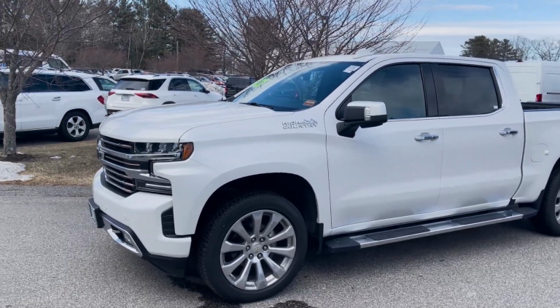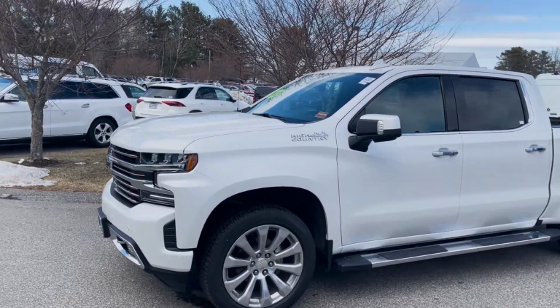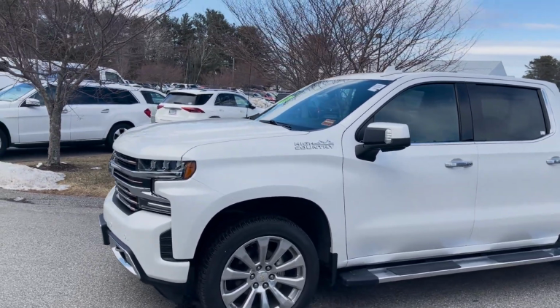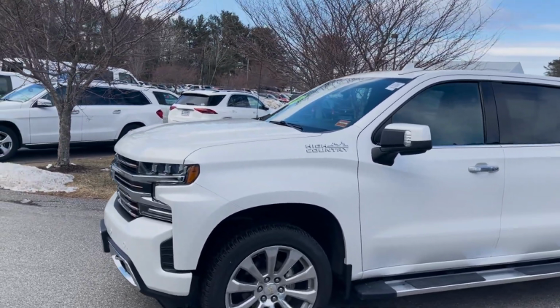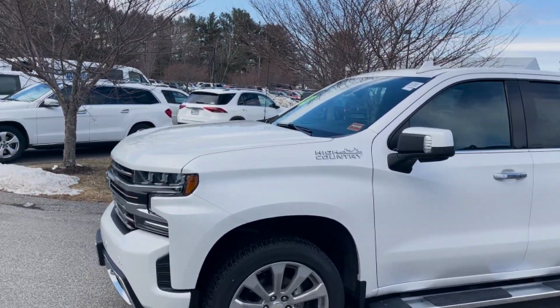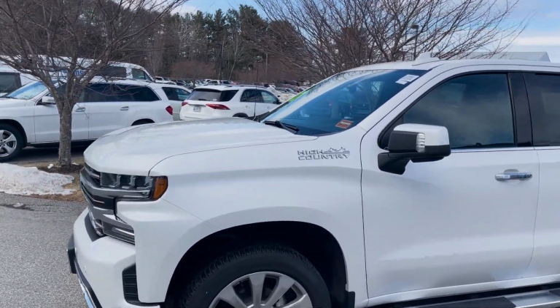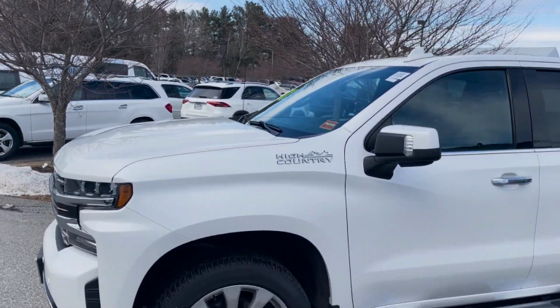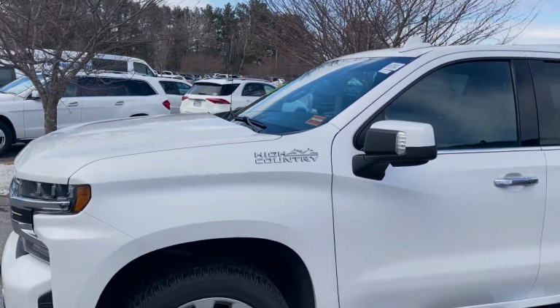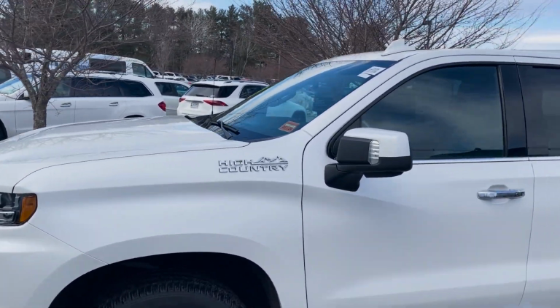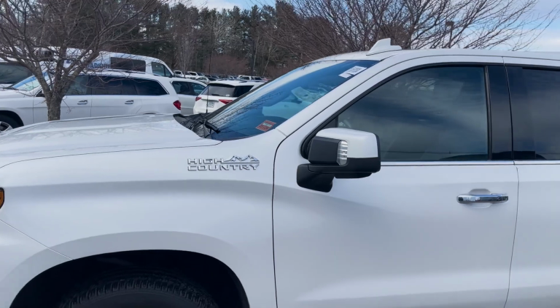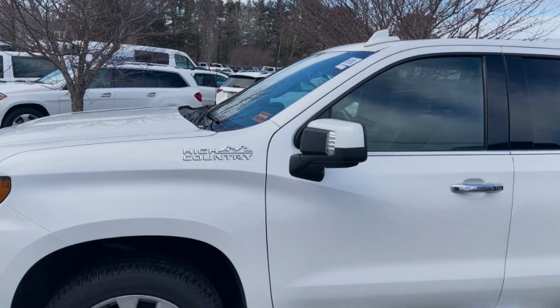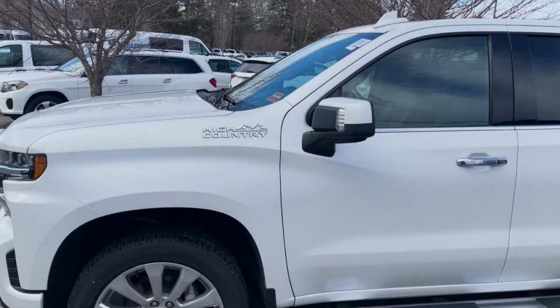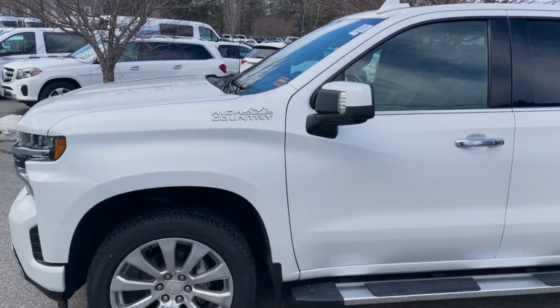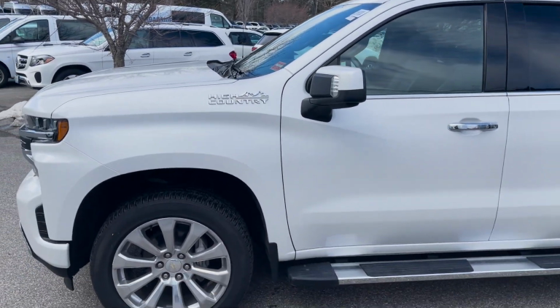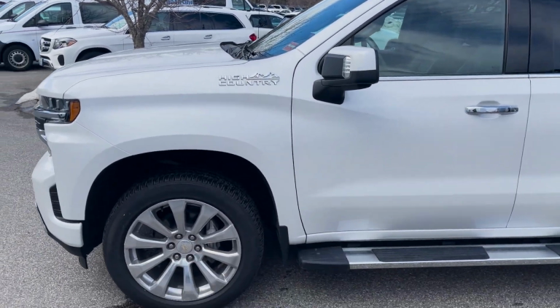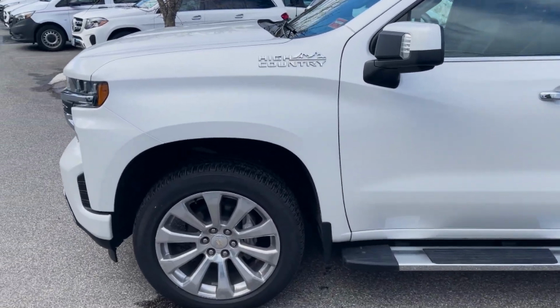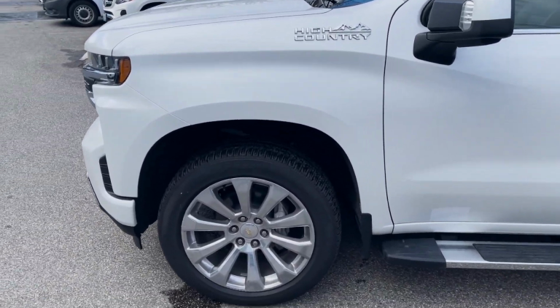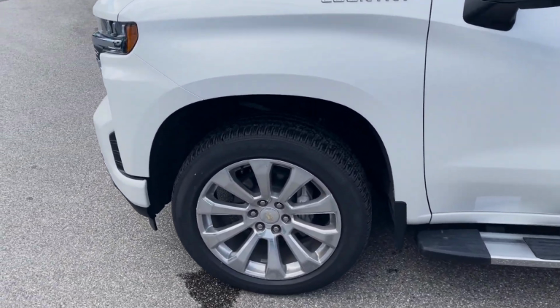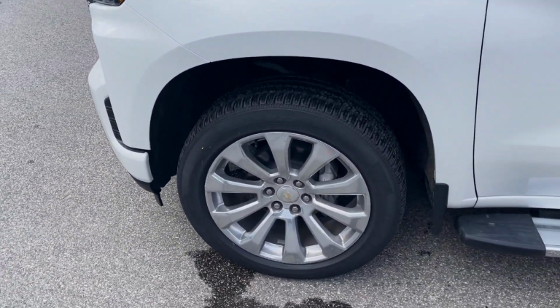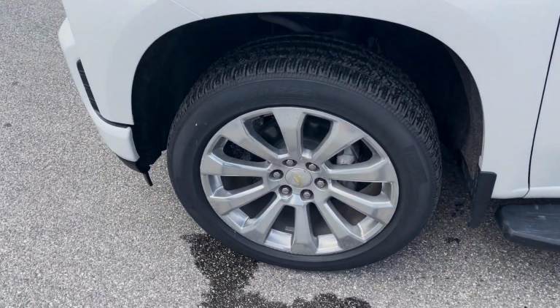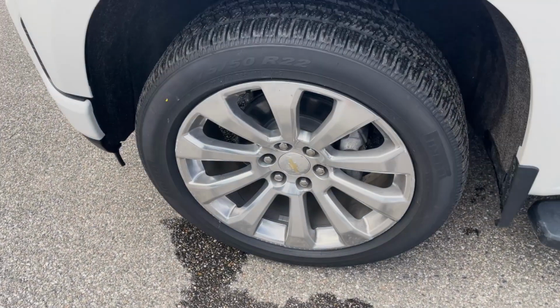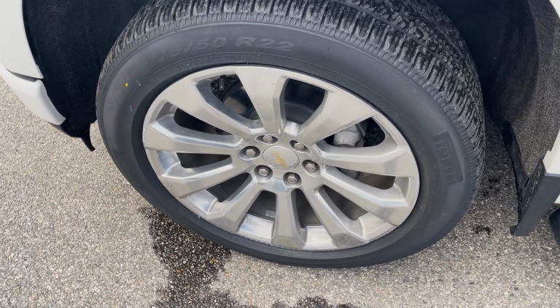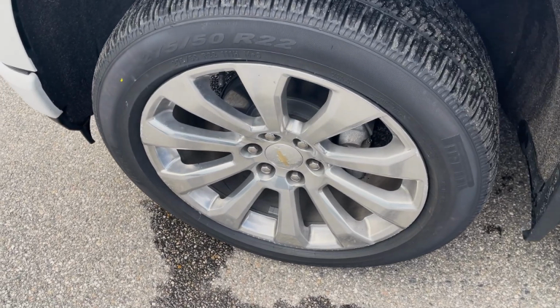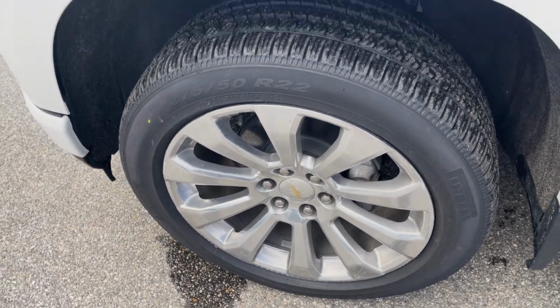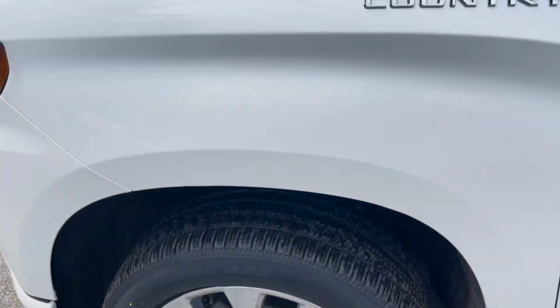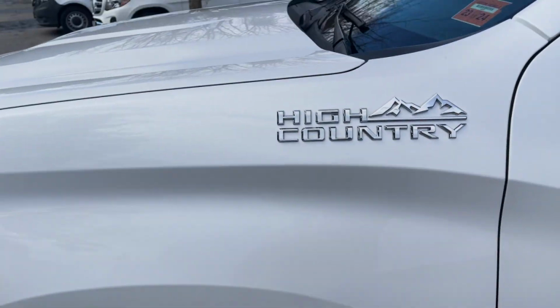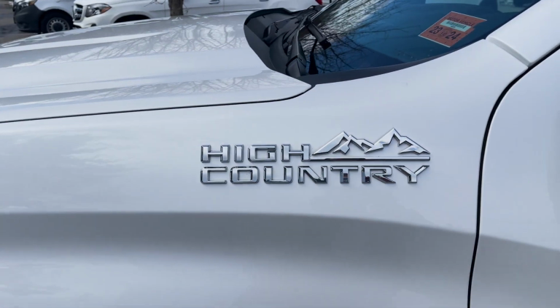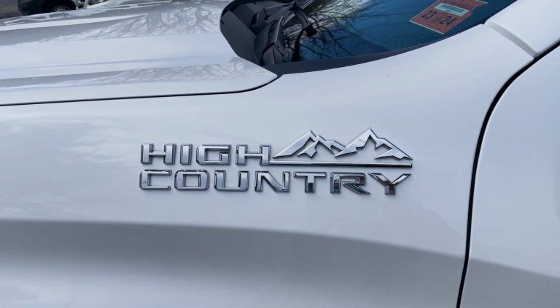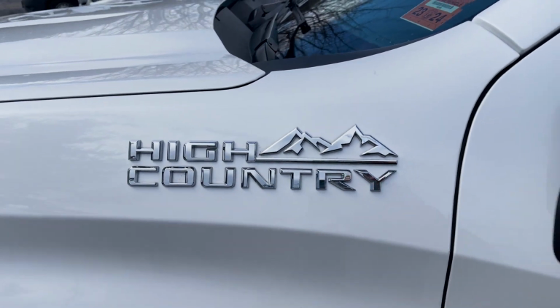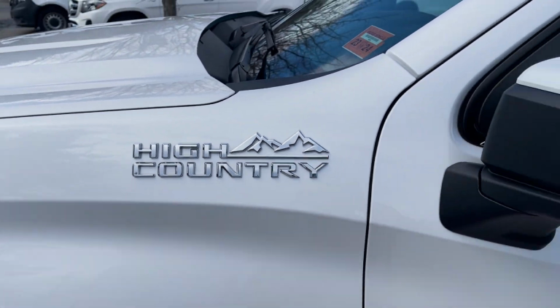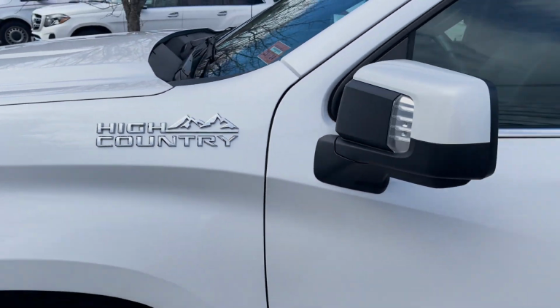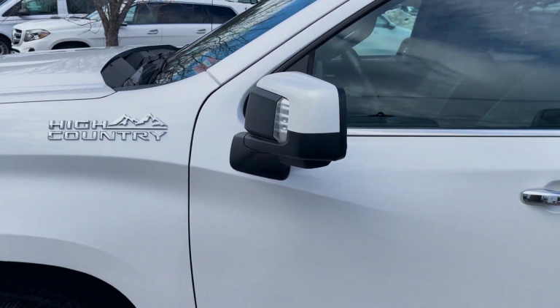As you can see, it is in white with black leather interior — I'll show you that in just a second. Up front we got the 22 inch wheels. You can see the big High Country badge there on the side.